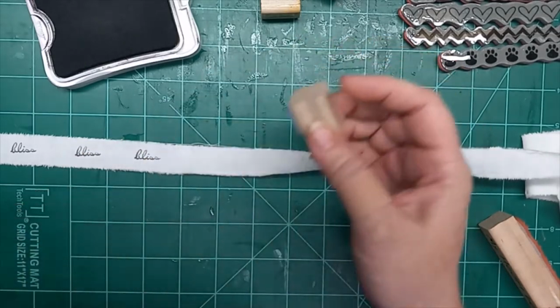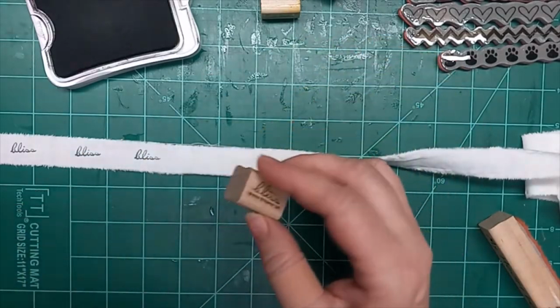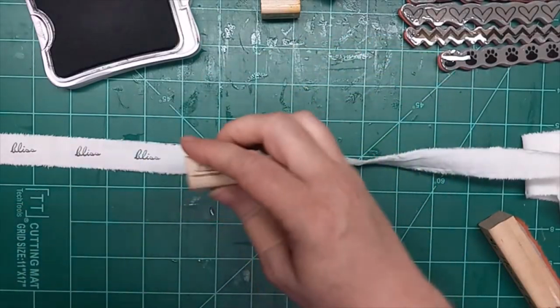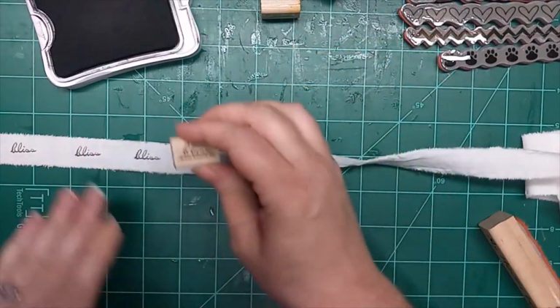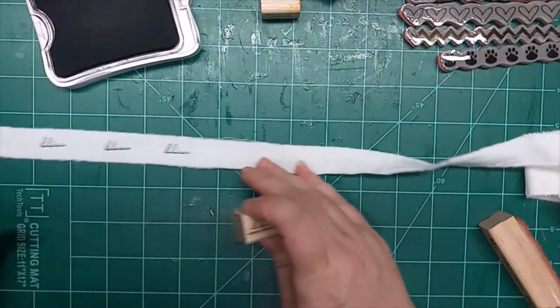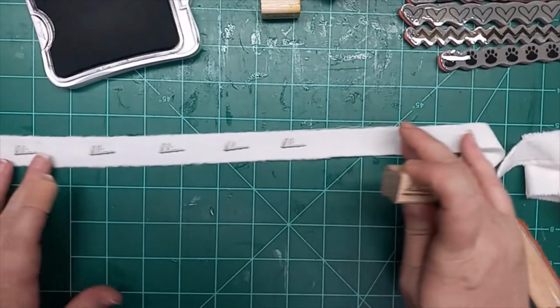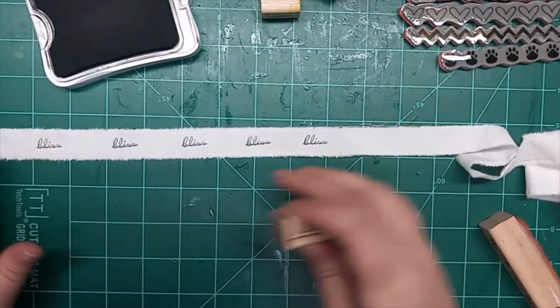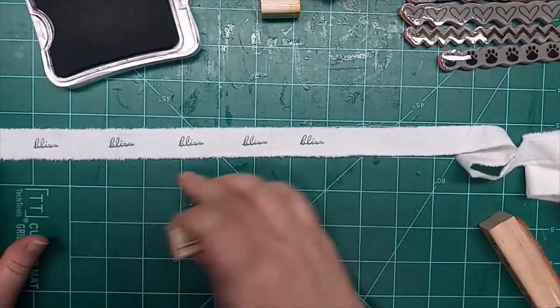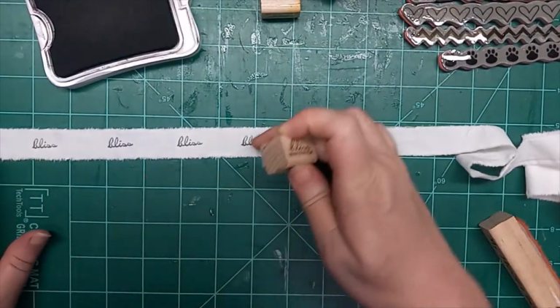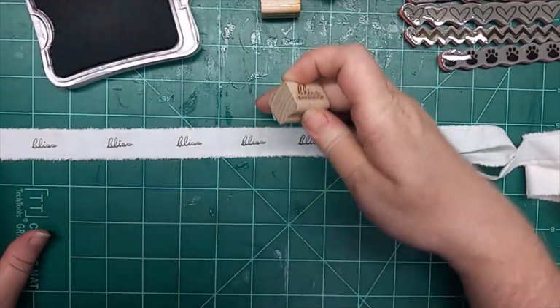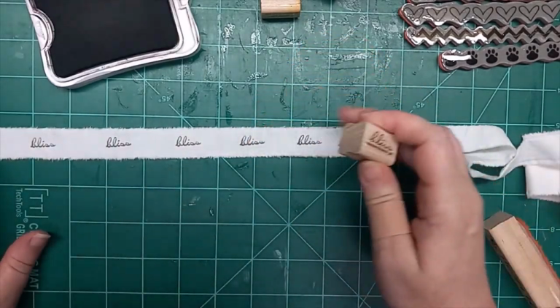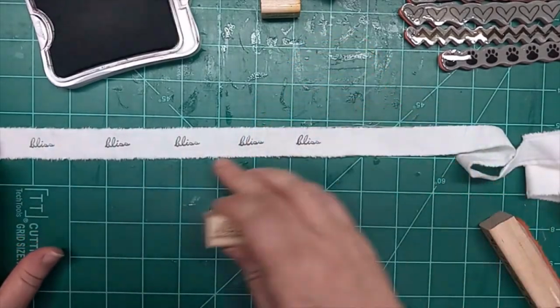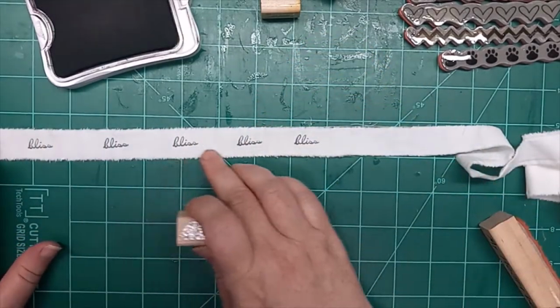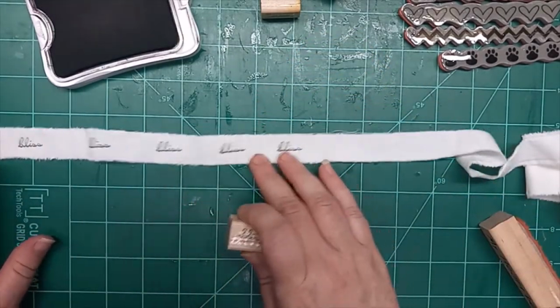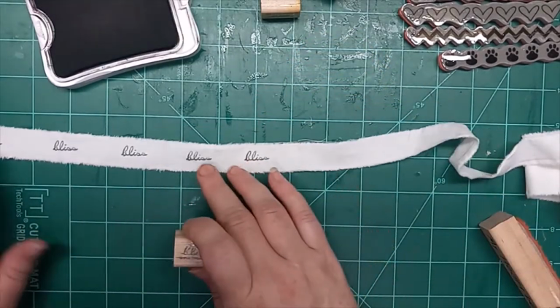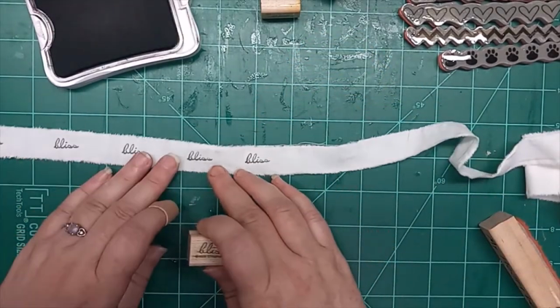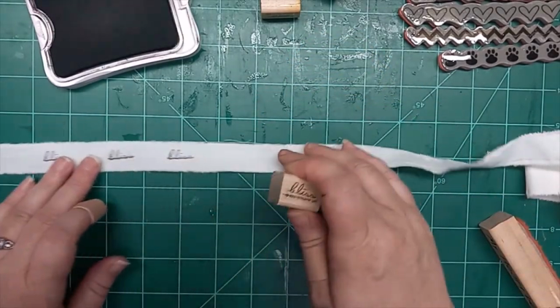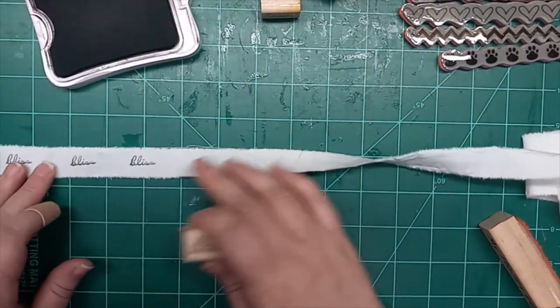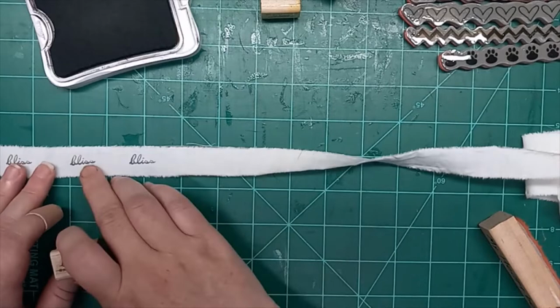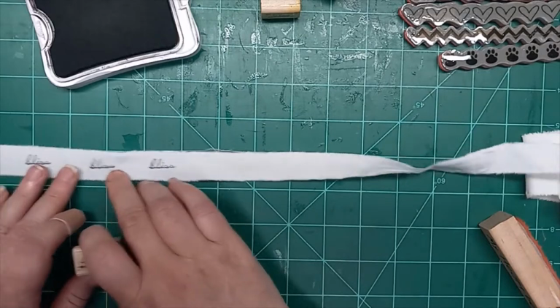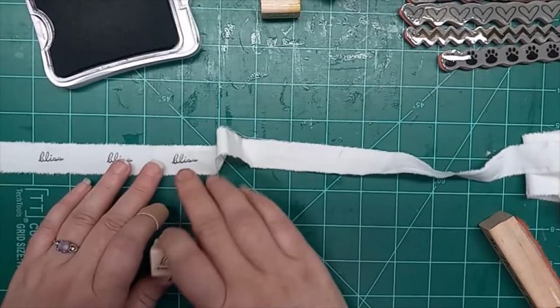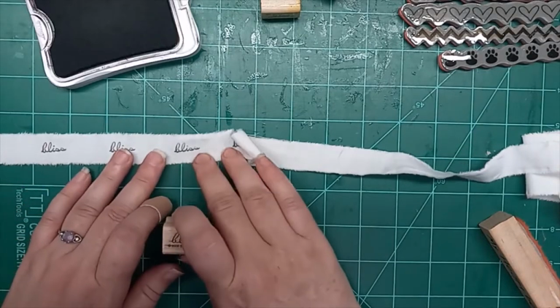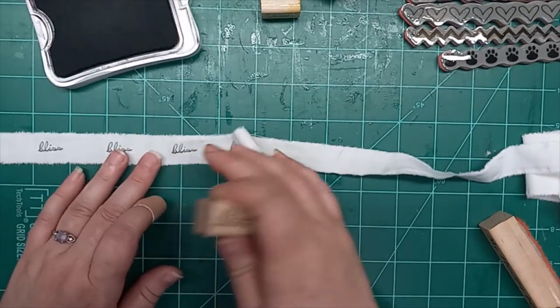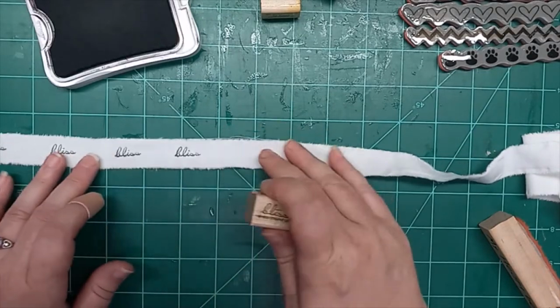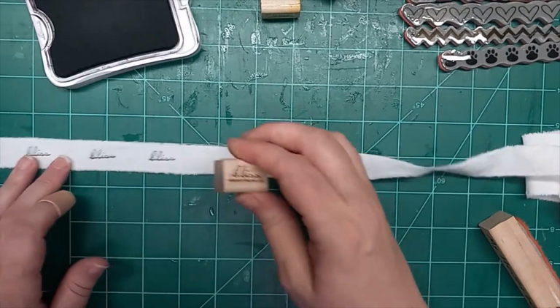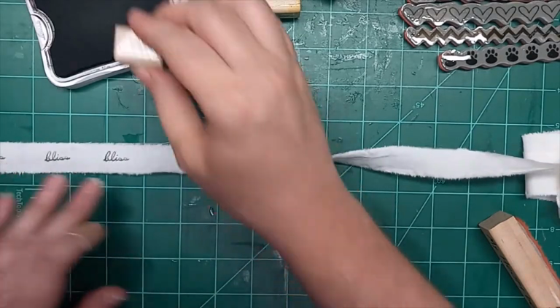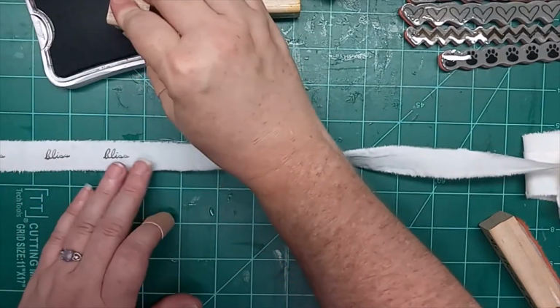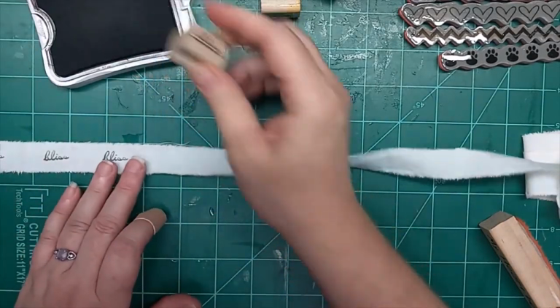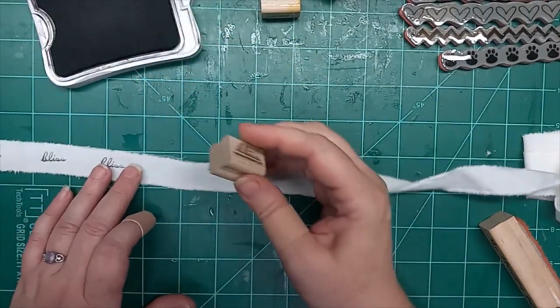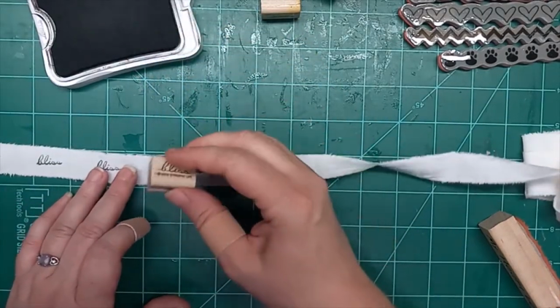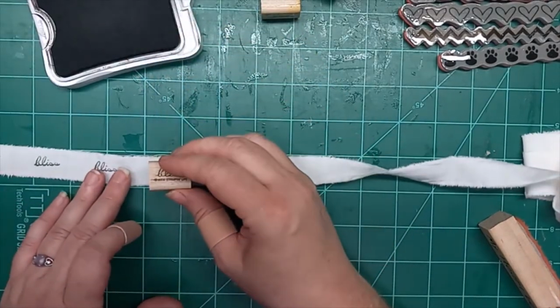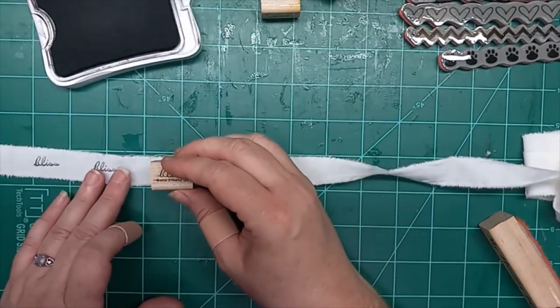You don't have to worry about being super perfect. Some of these, they kind of kick up — this one, the S was a little weird. It happens. When you go to use these, it won't even matter.